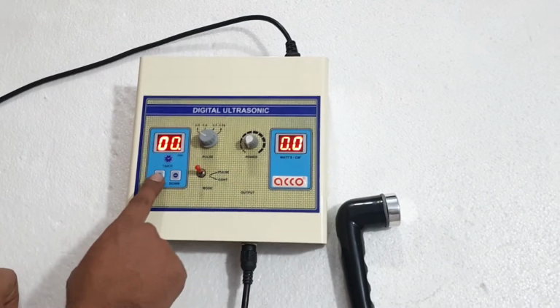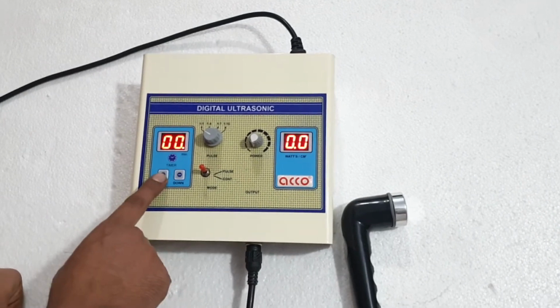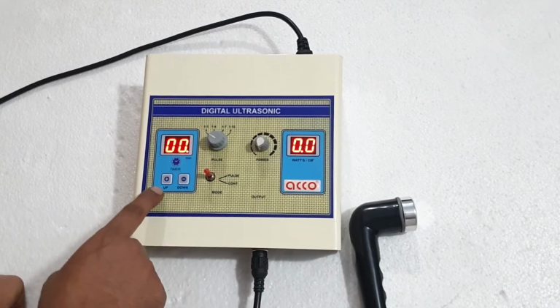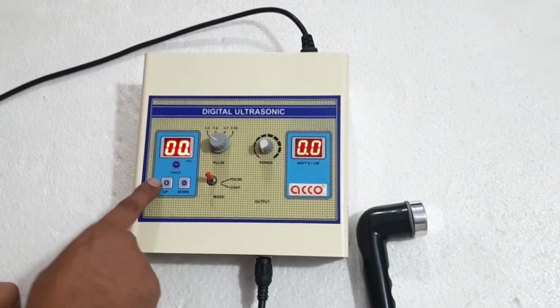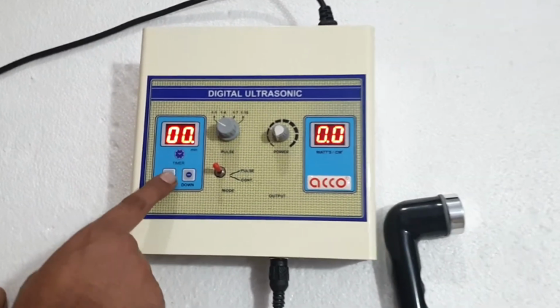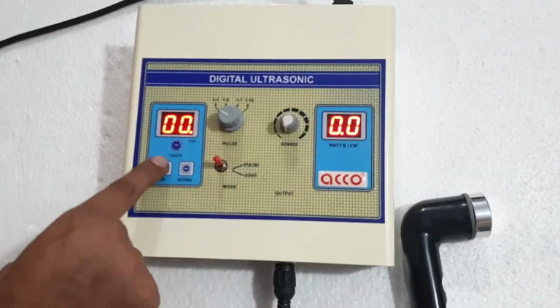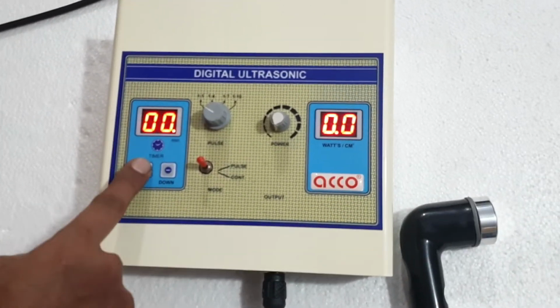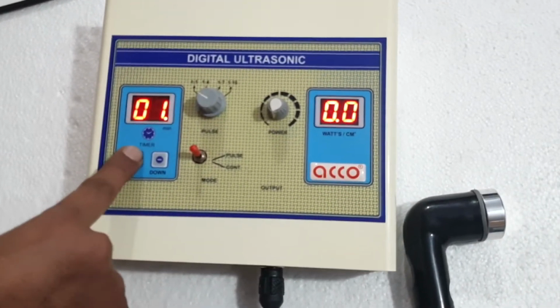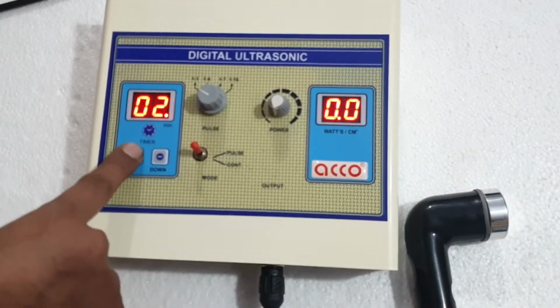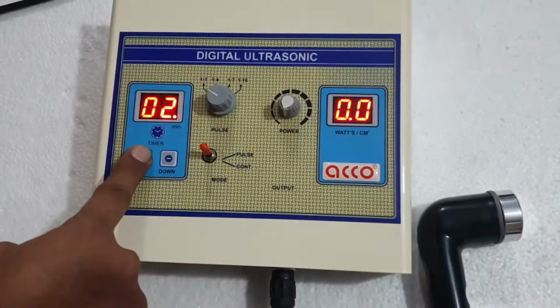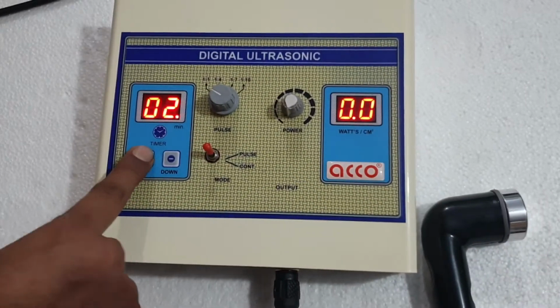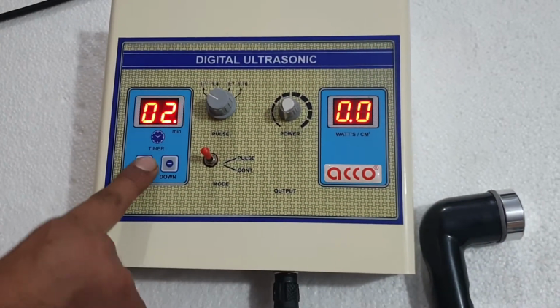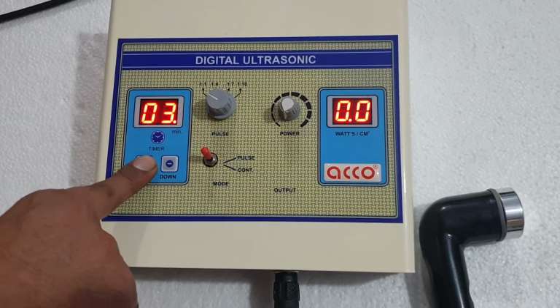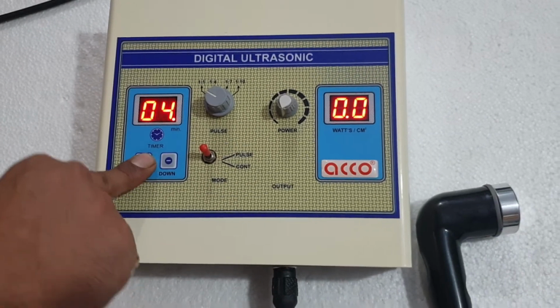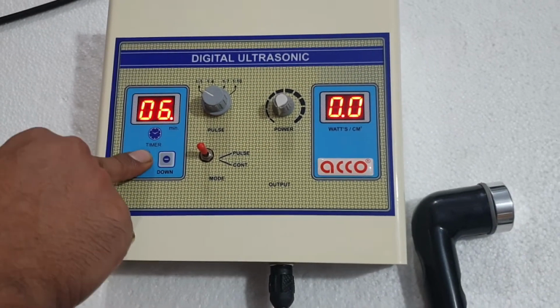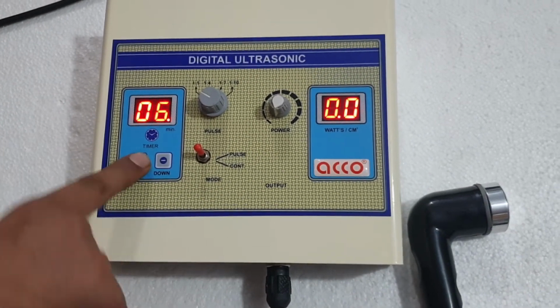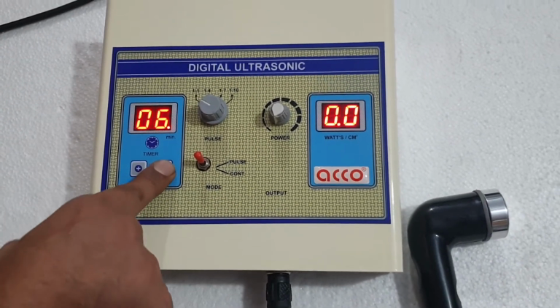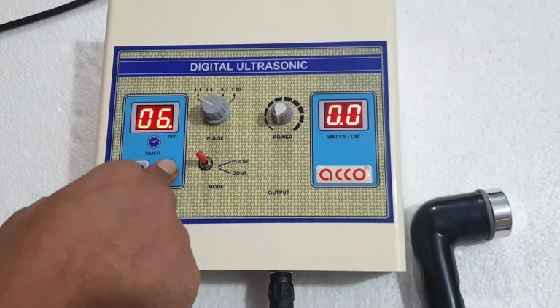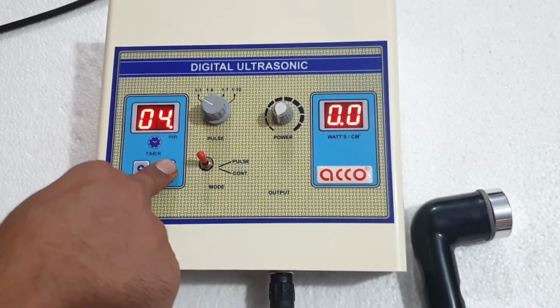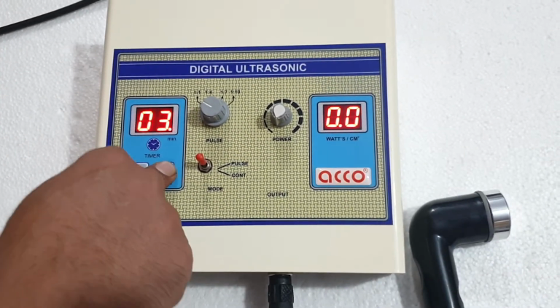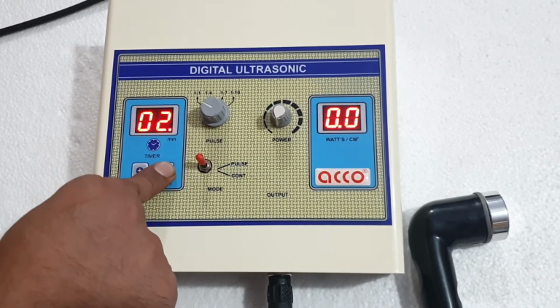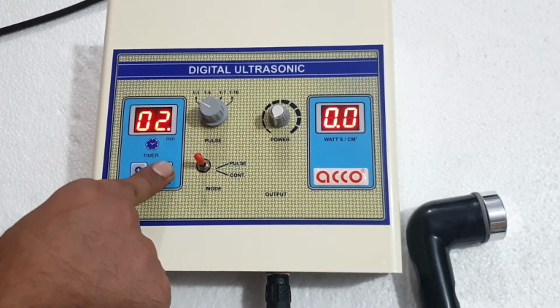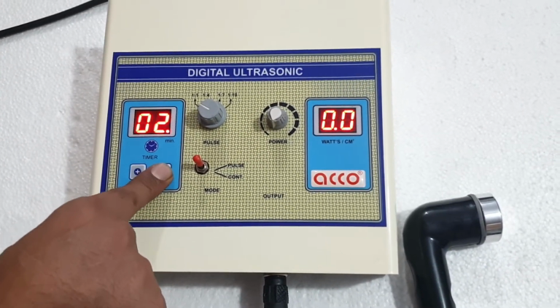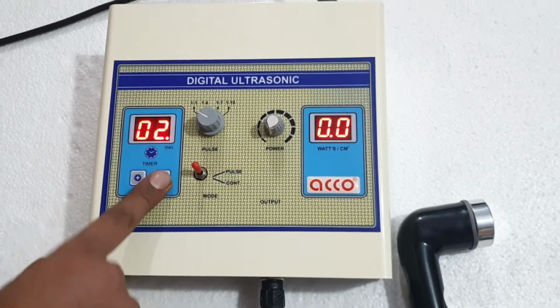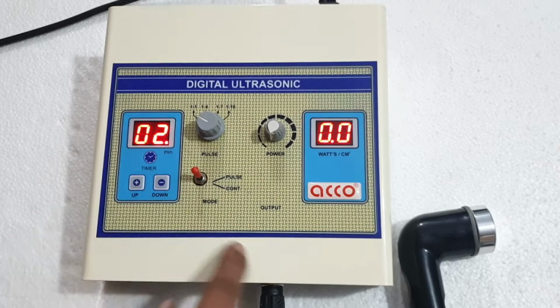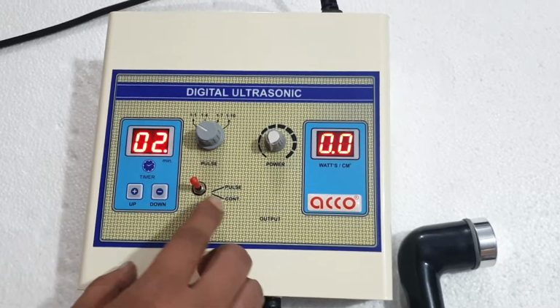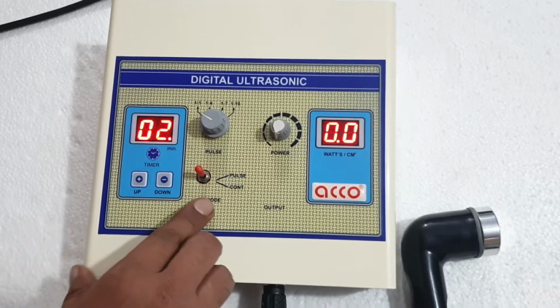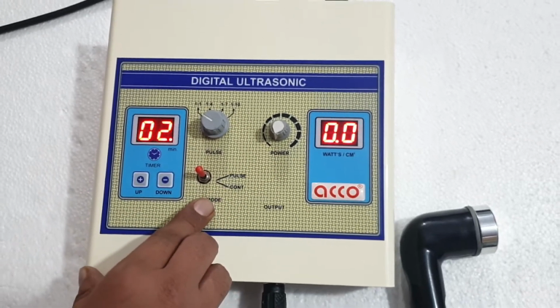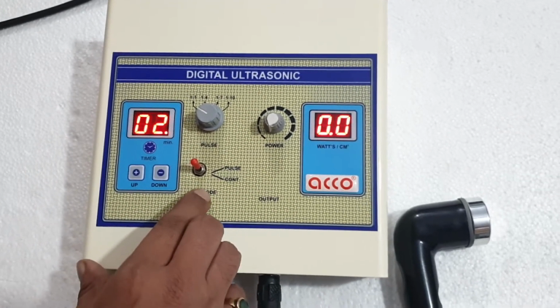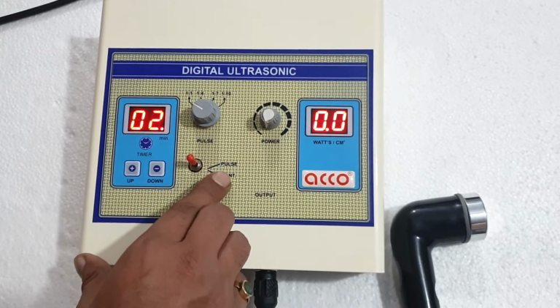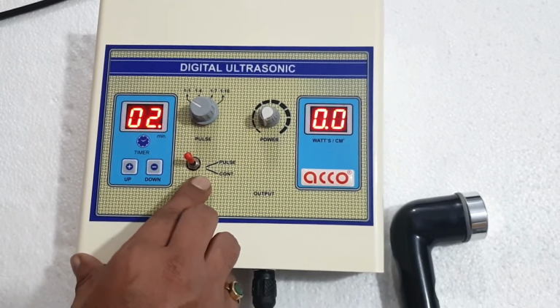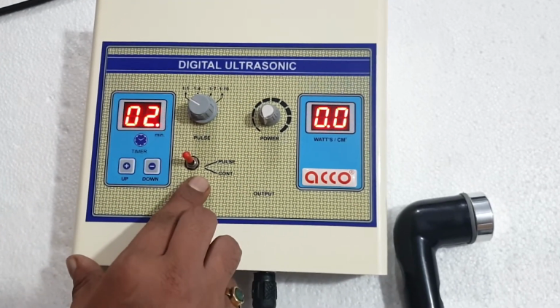This is the timer knob — you can adjust timer up or timer down. It has two modes: pulse and continuous.